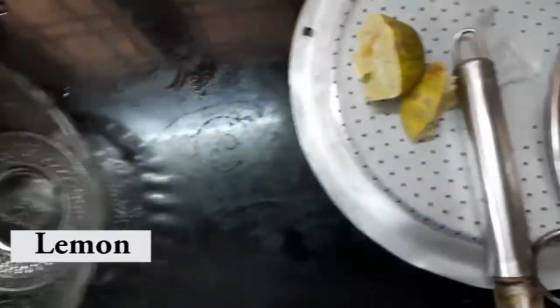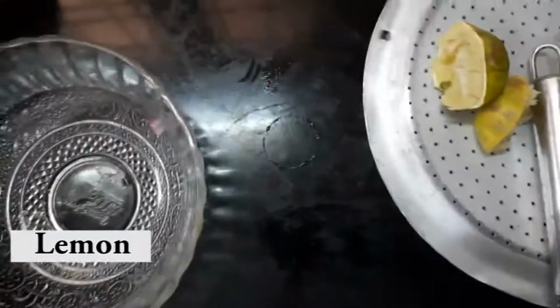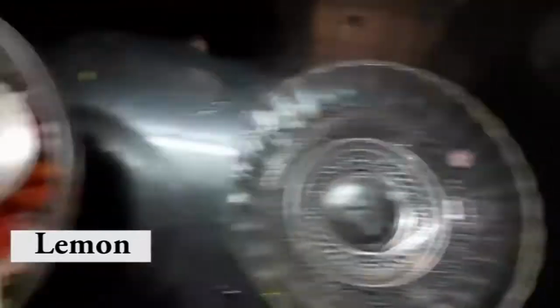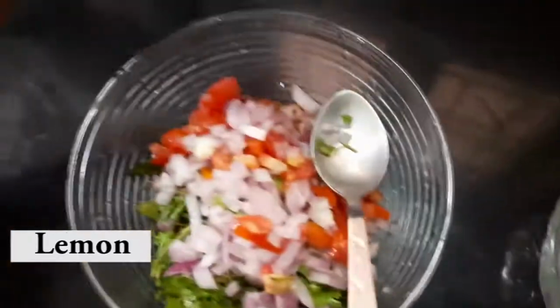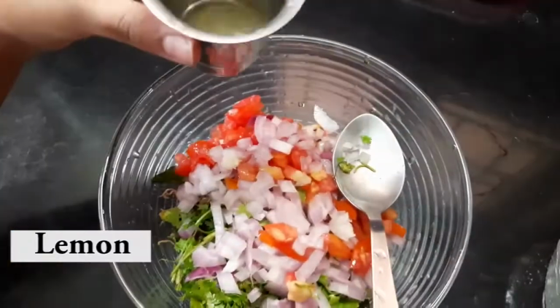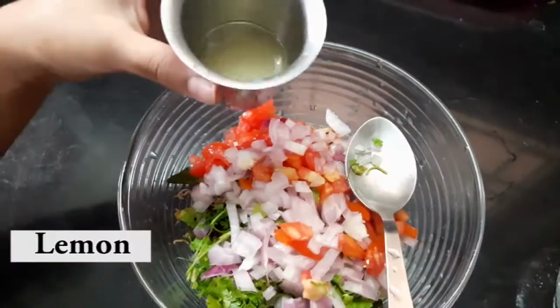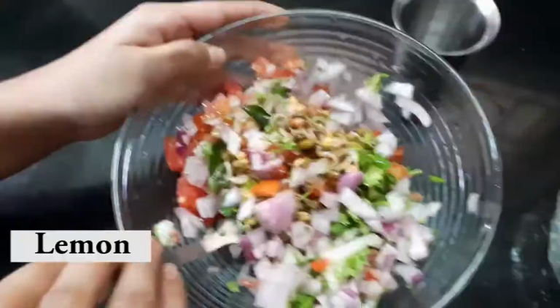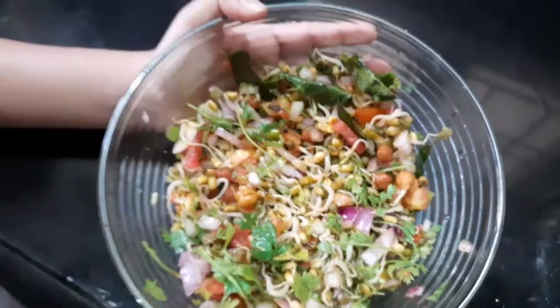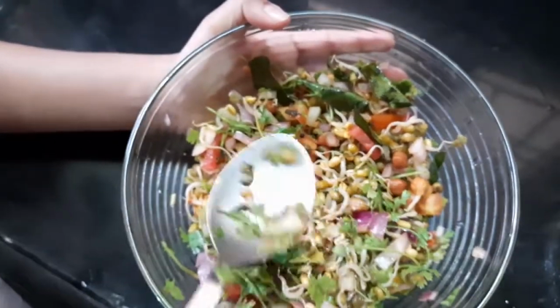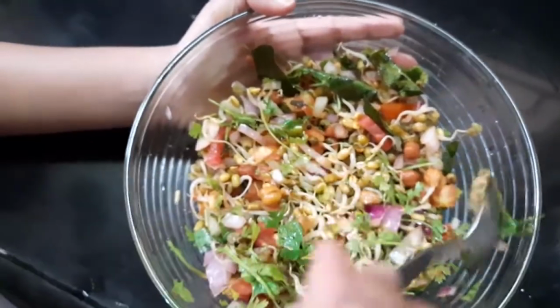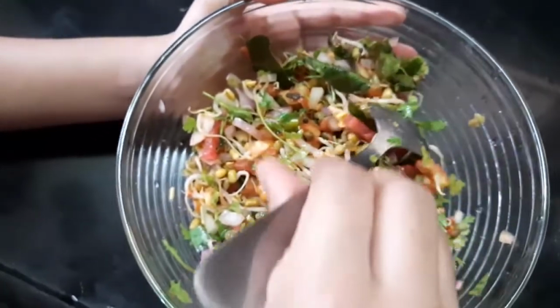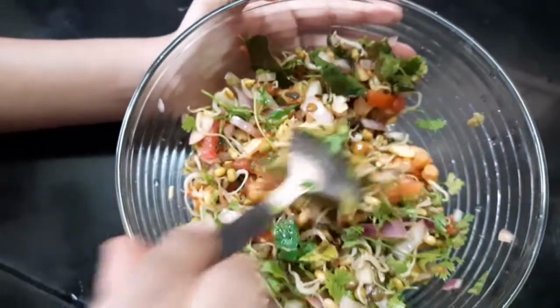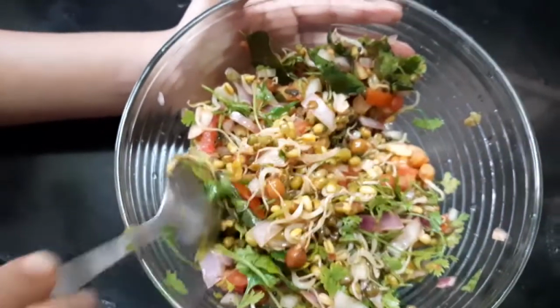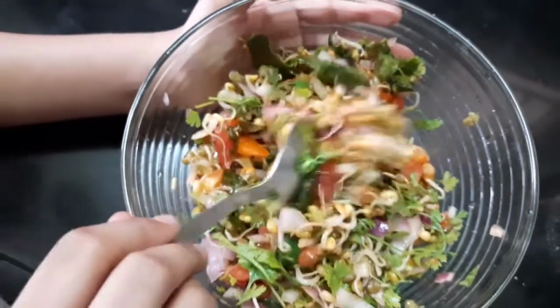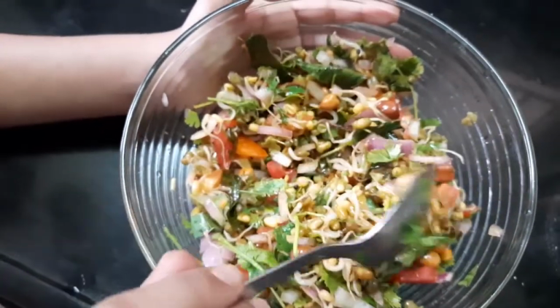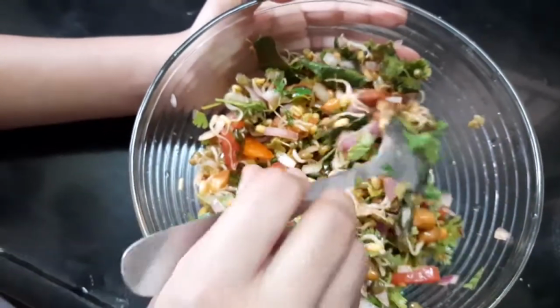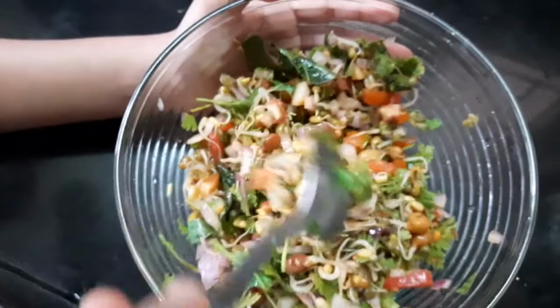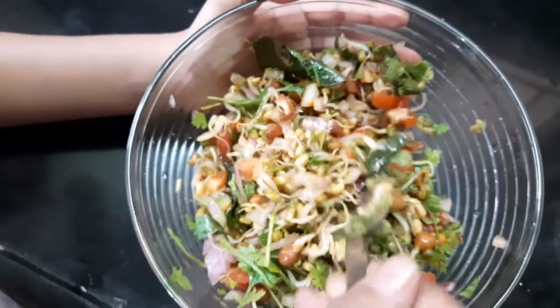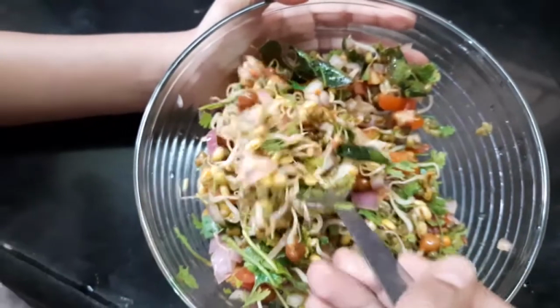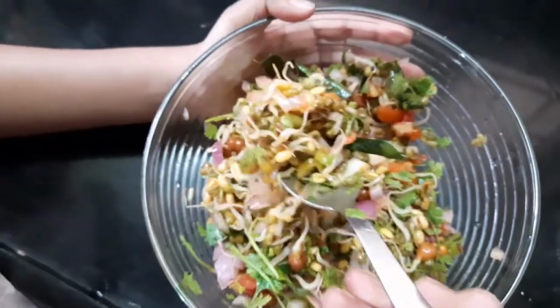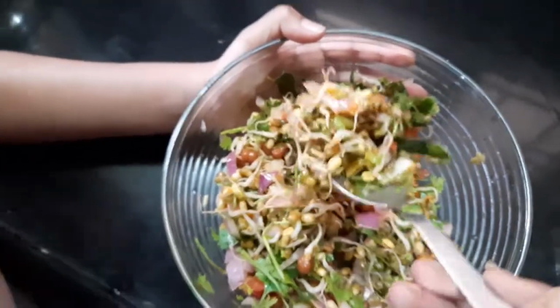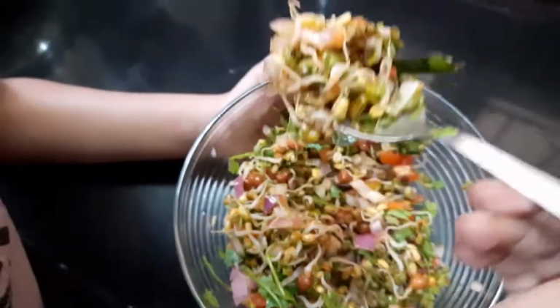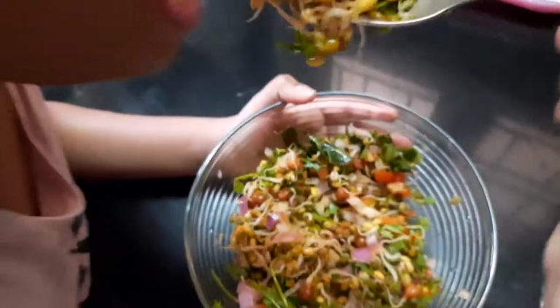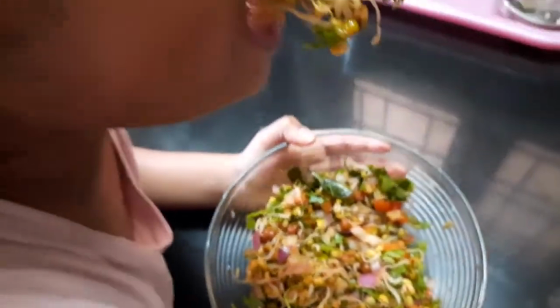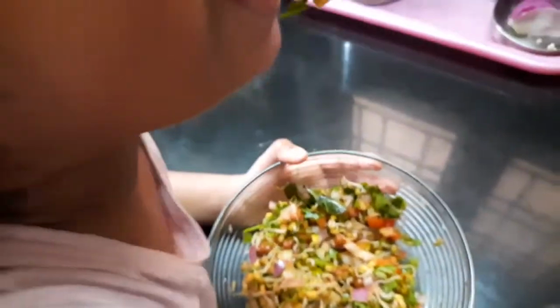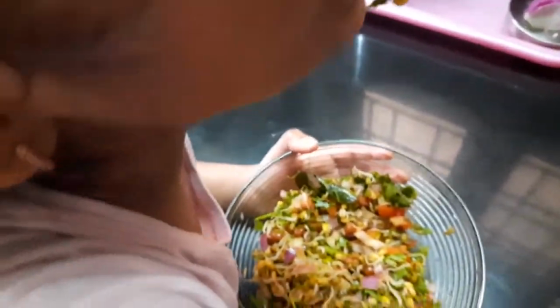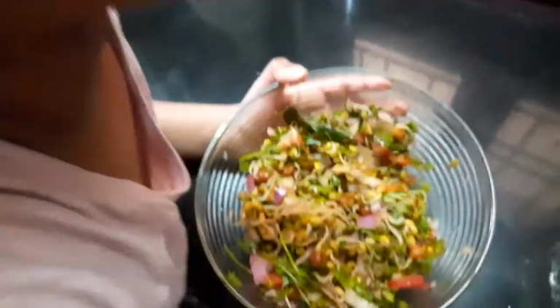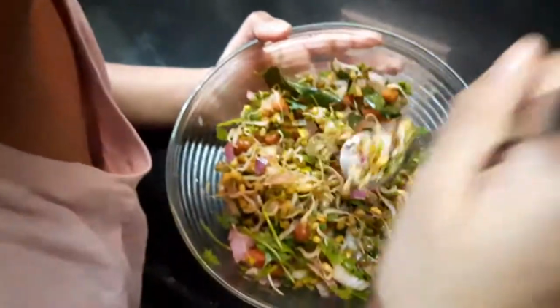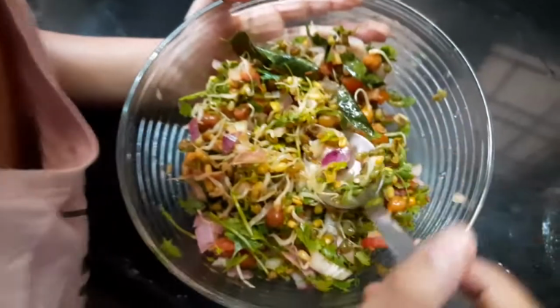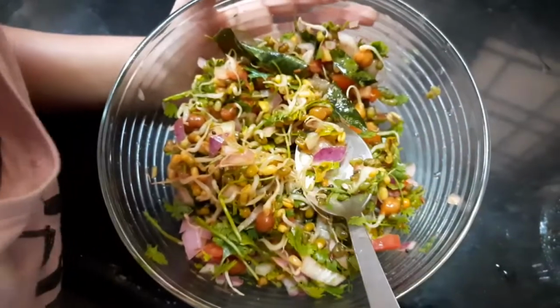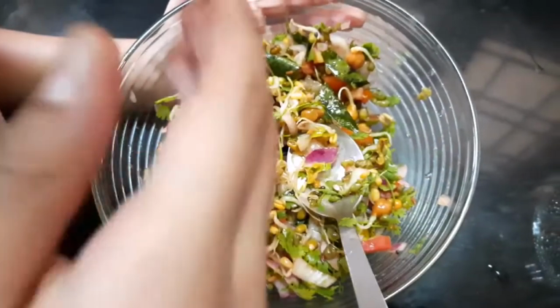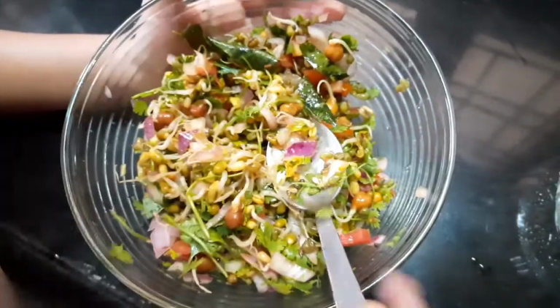Now, we will add the juice to the juice. It's very good. So, please try and comment.